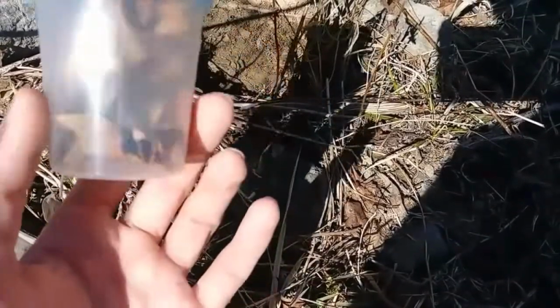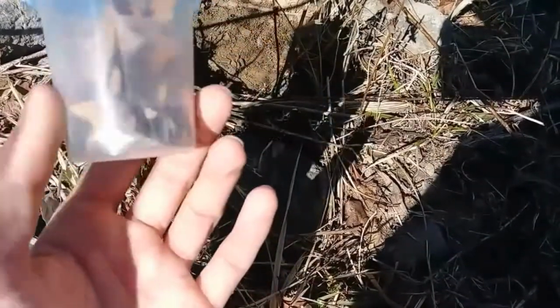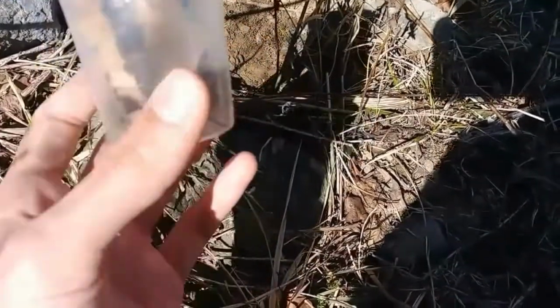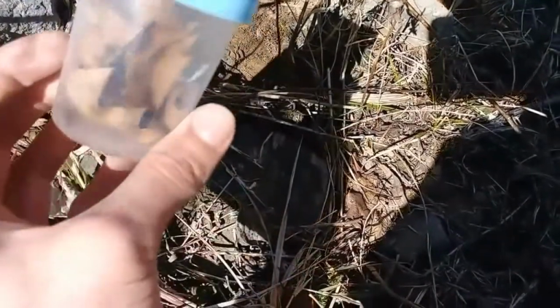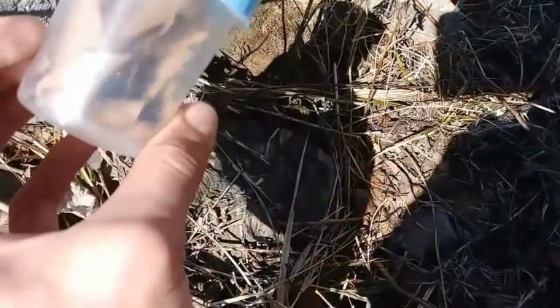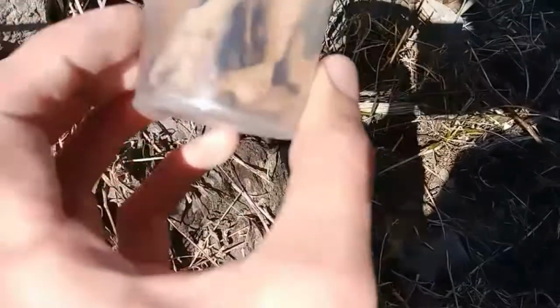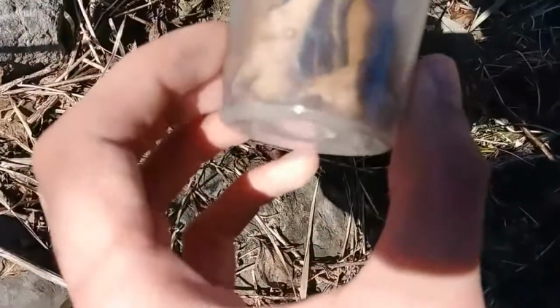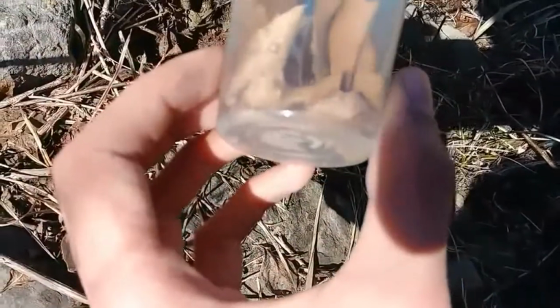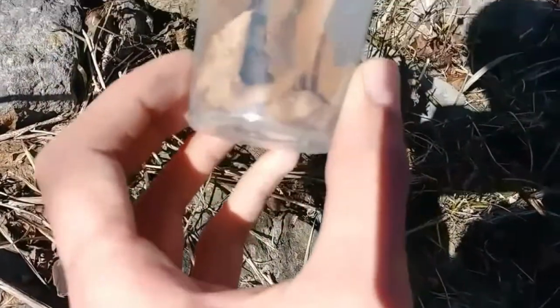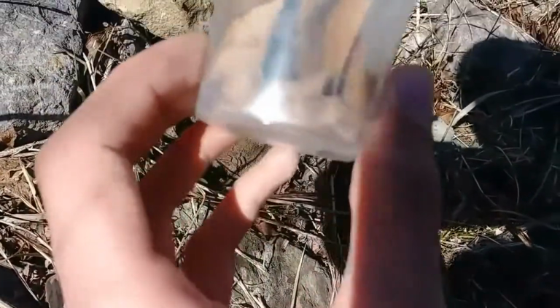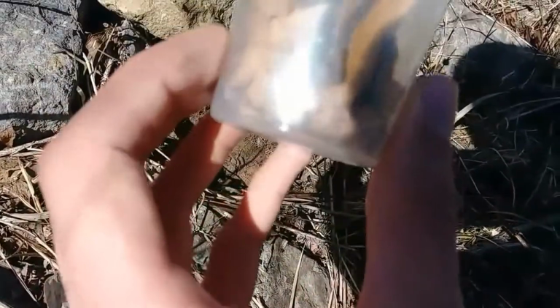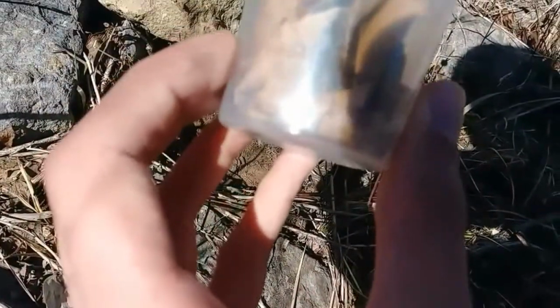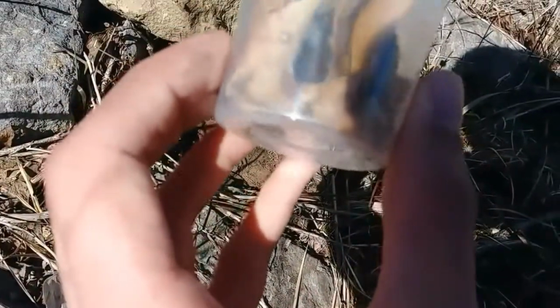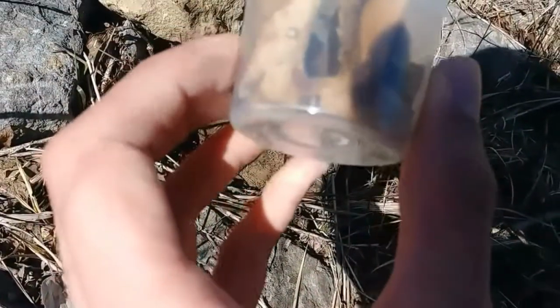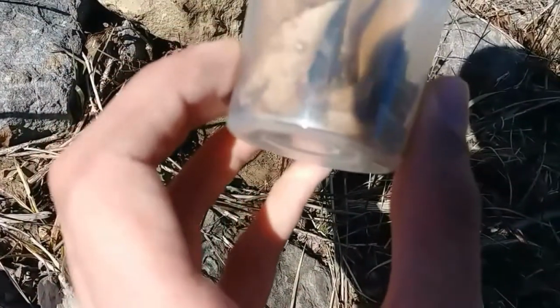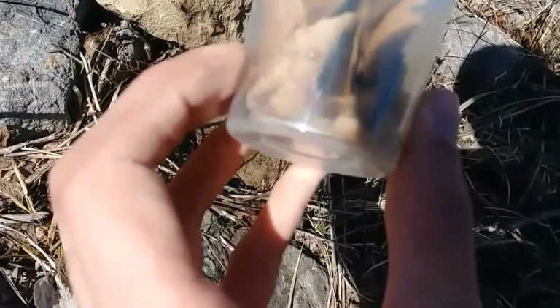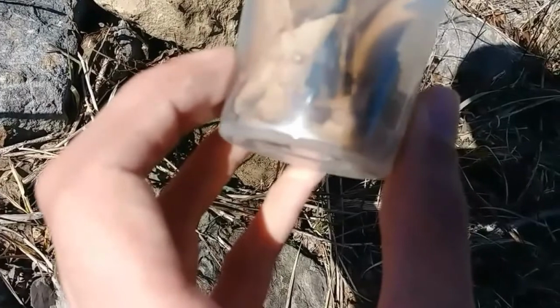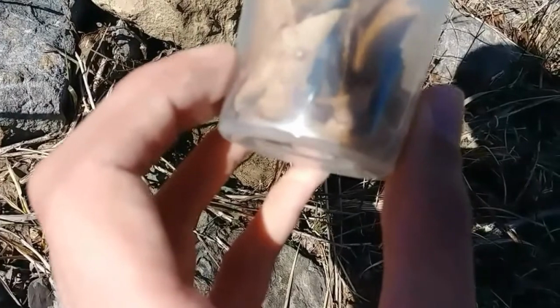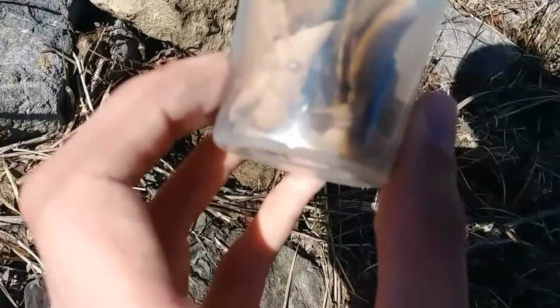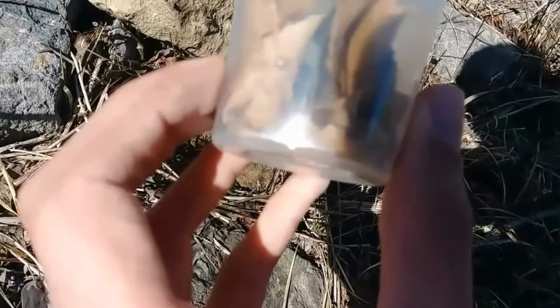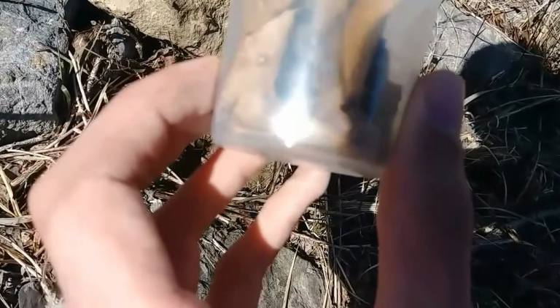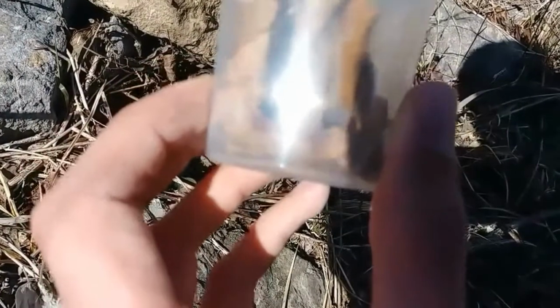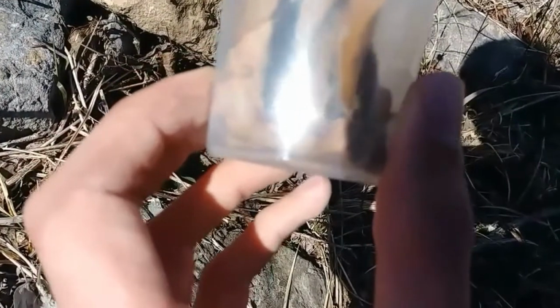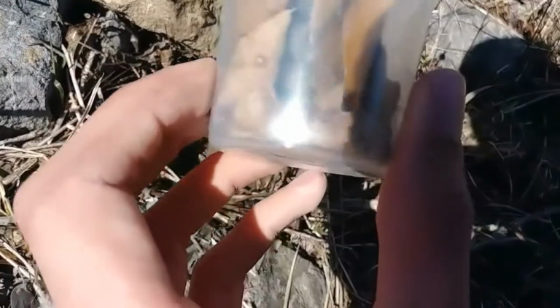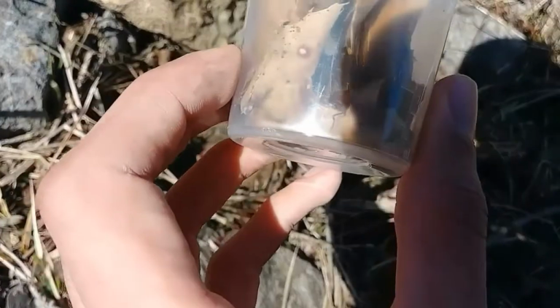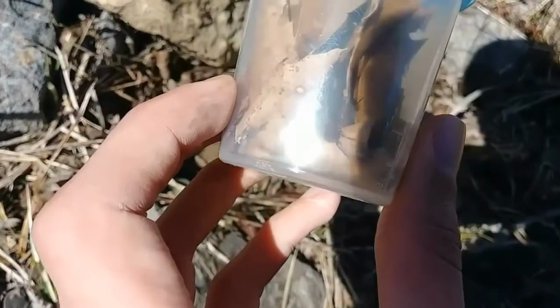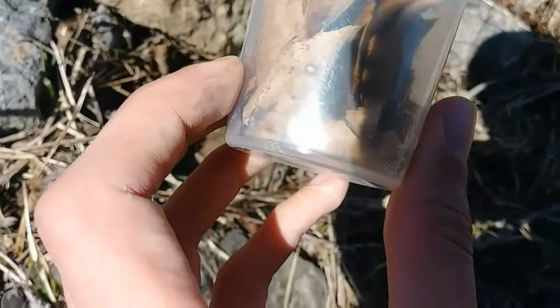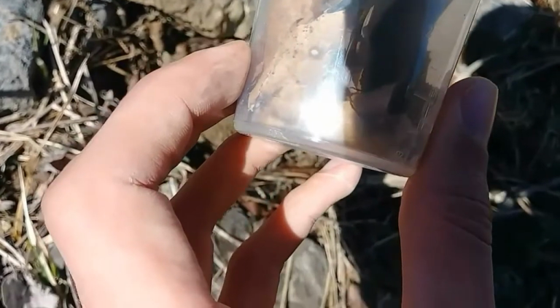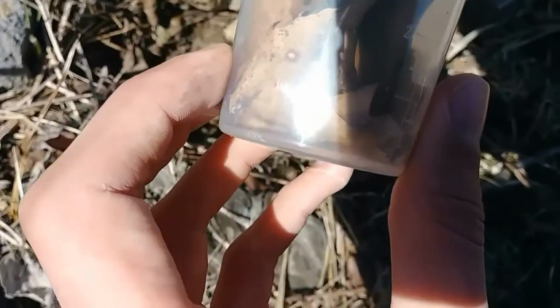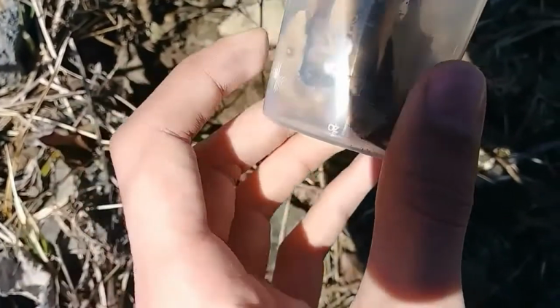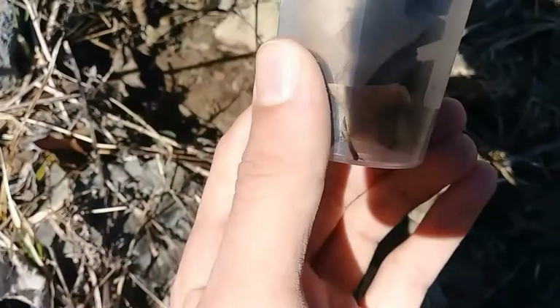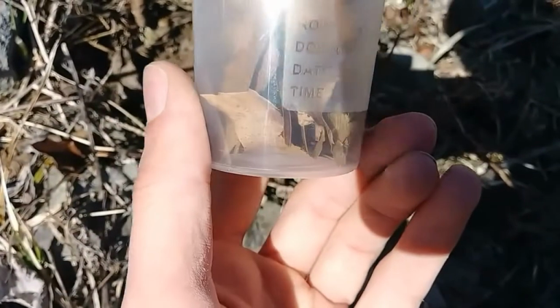I always end up finding them in groups of about five. You can see one on his back there, depending on how clear this is. It was probably 40 degrees last night, so they're still waking up from the winter. I'll get home and check these guys out under the blacklight.